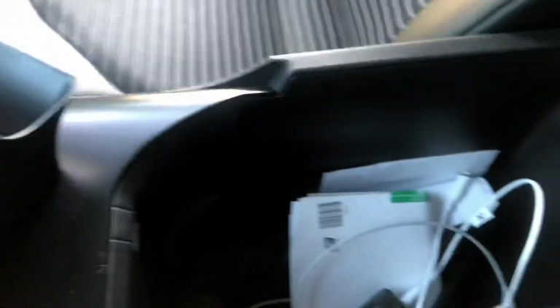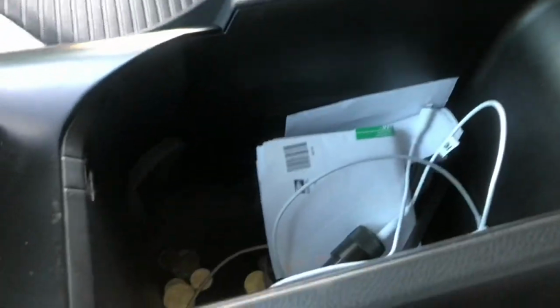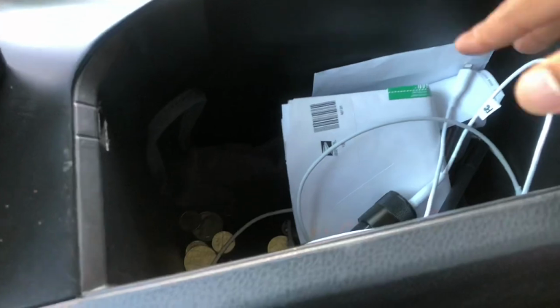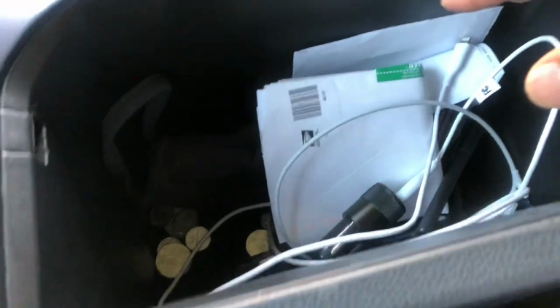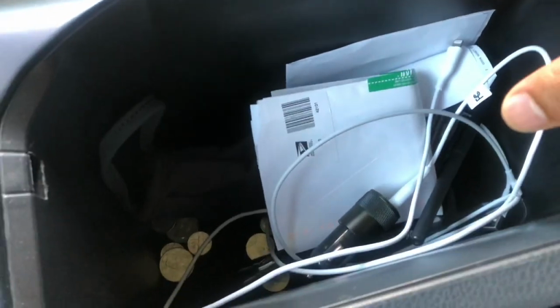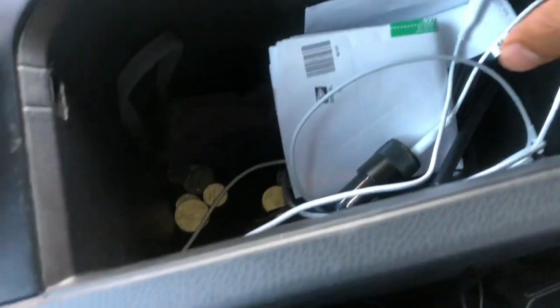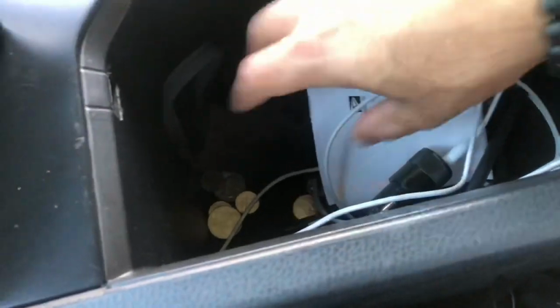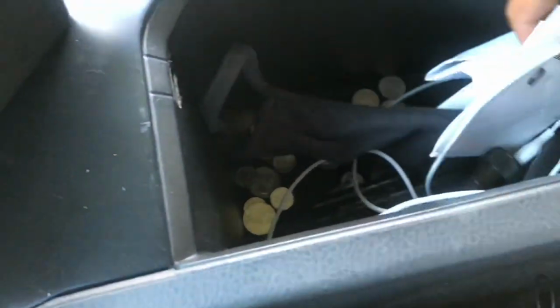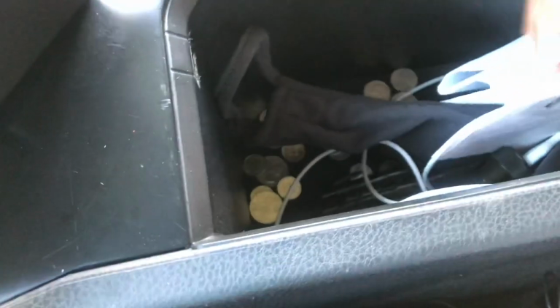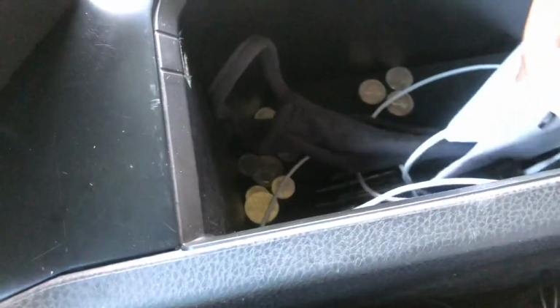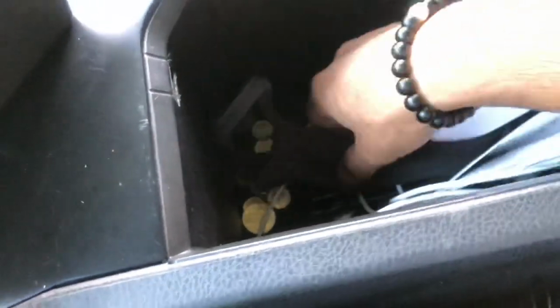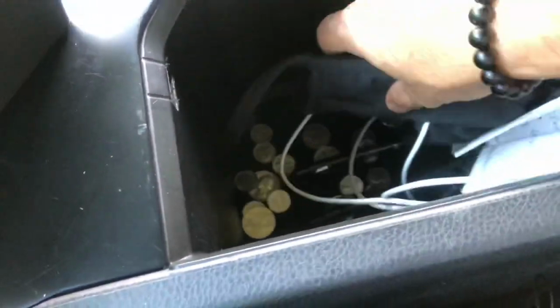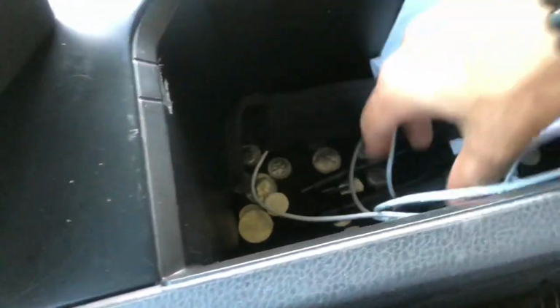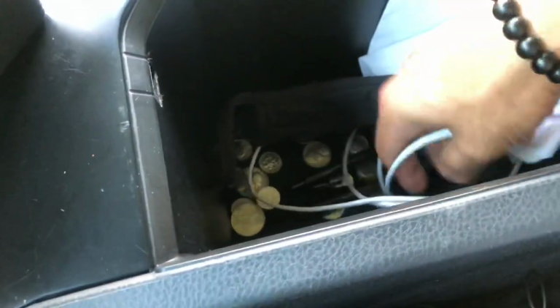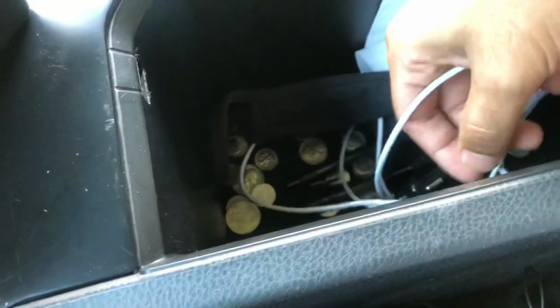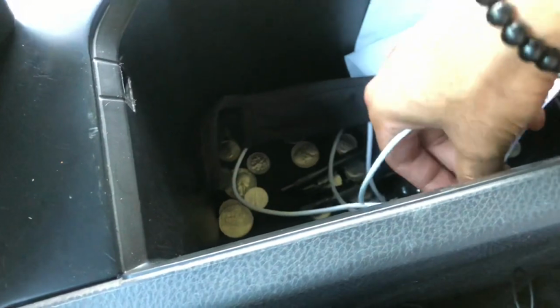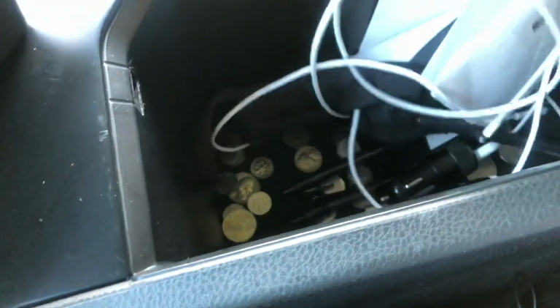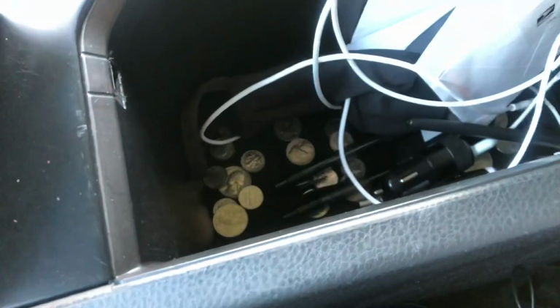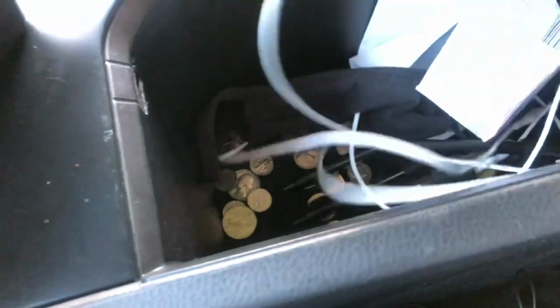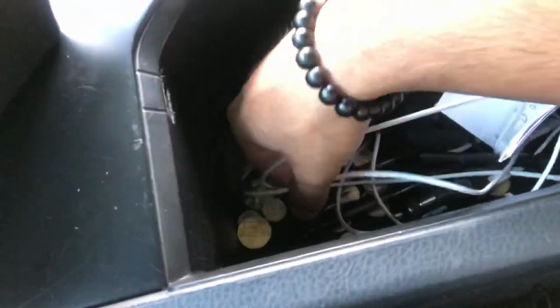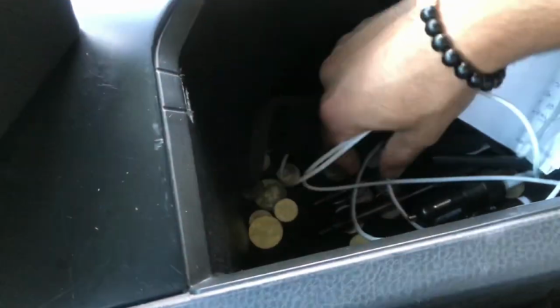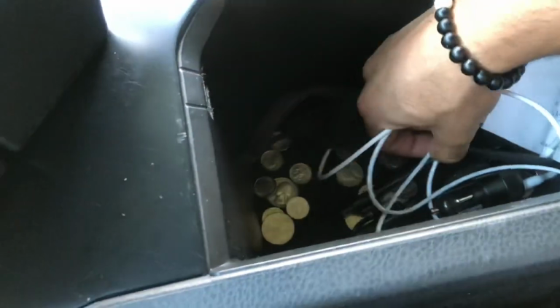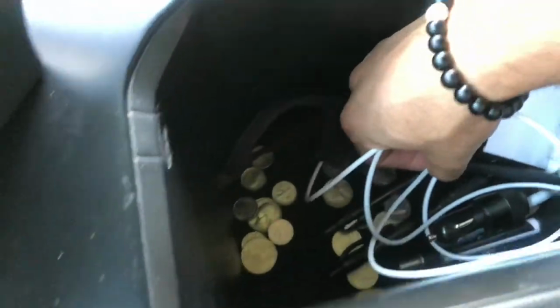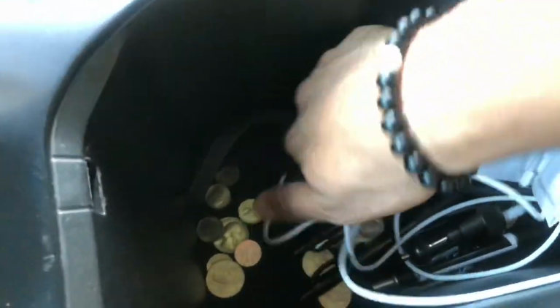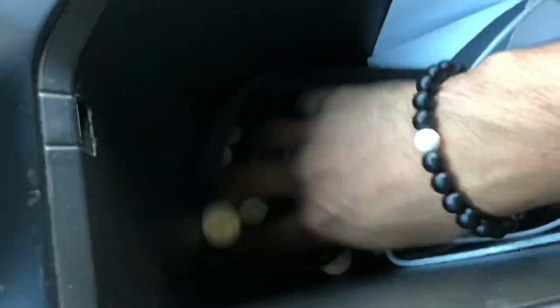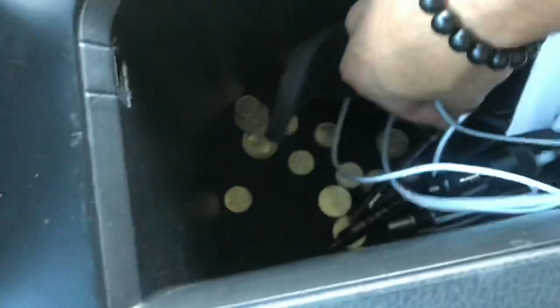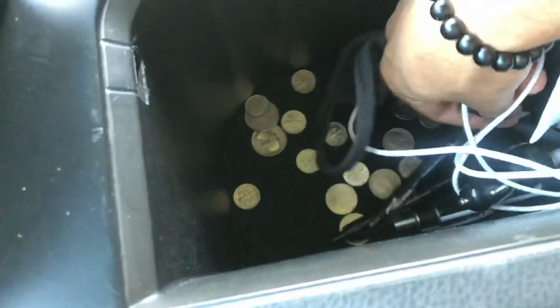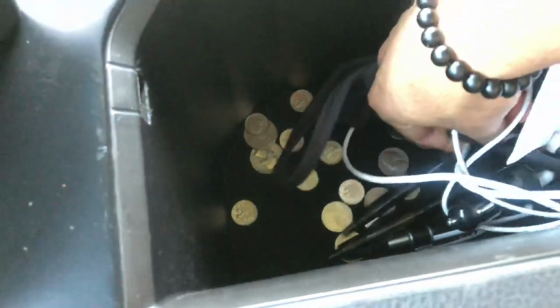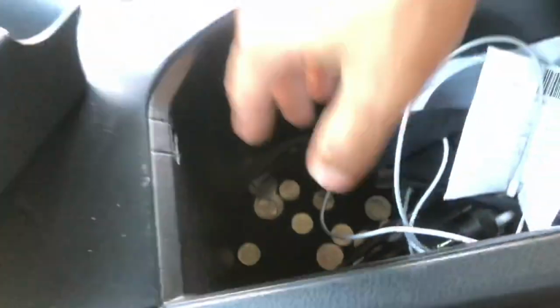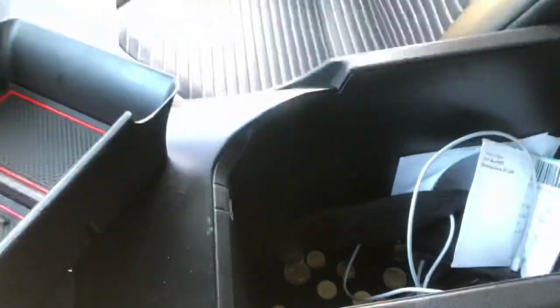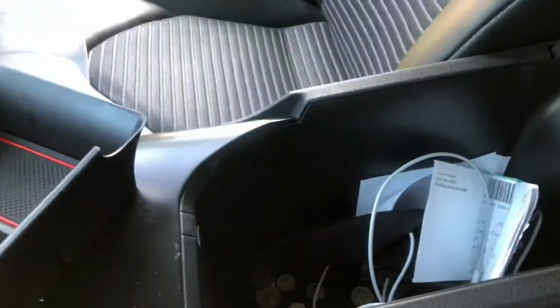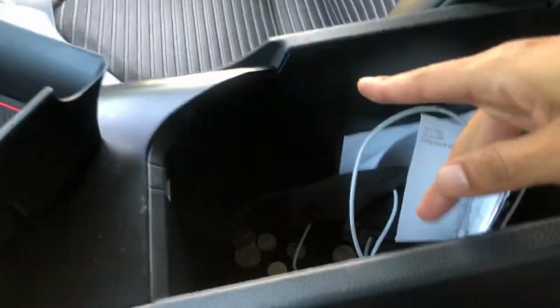Here is what it looks like currently. We've got a couple of folders in there, a mask, some wires for phone chargers, pins, and a bunch of coins.